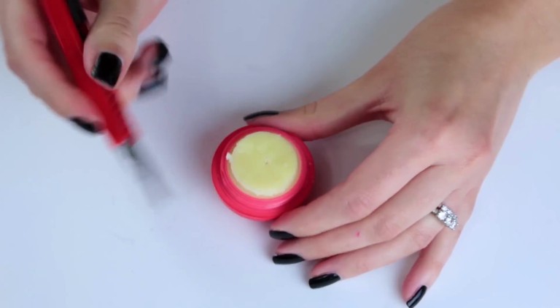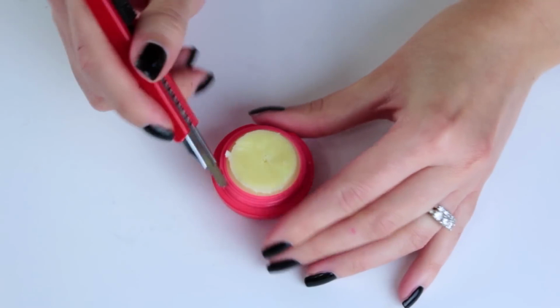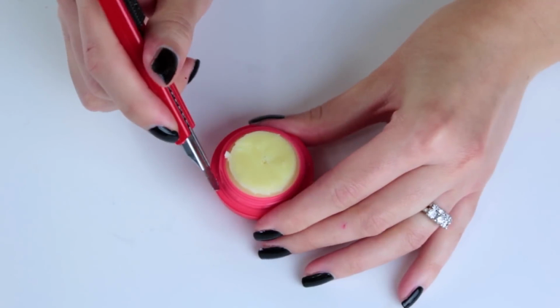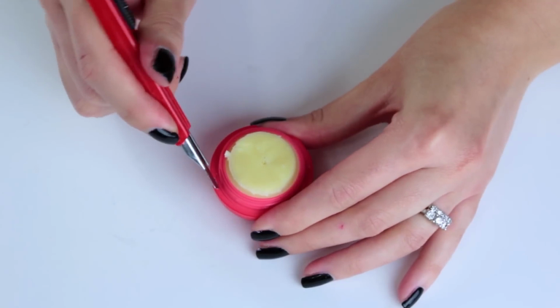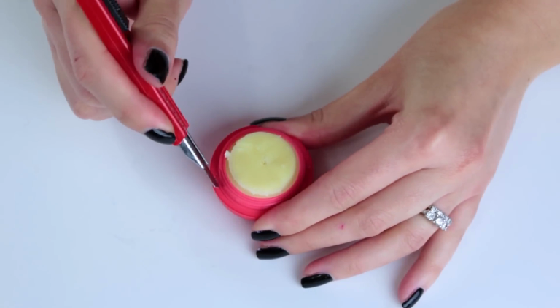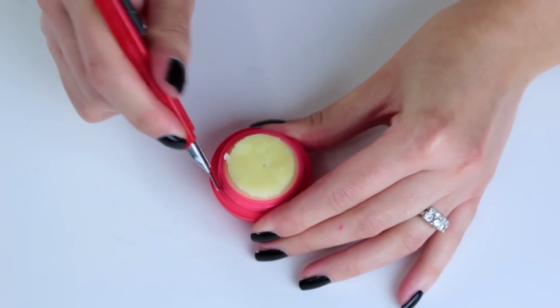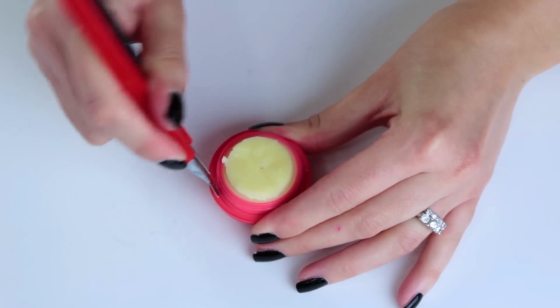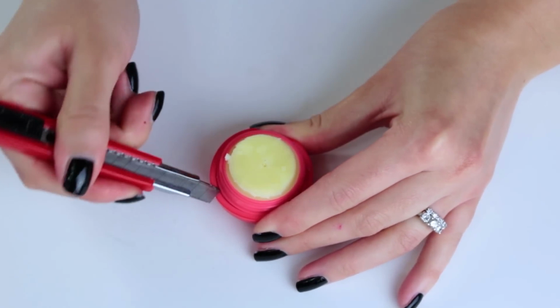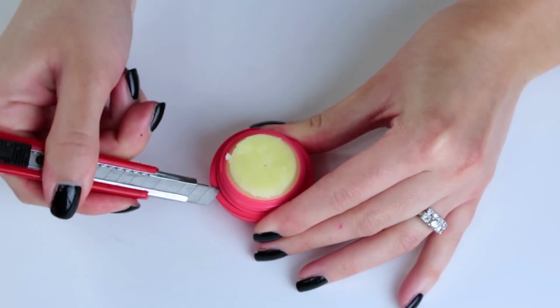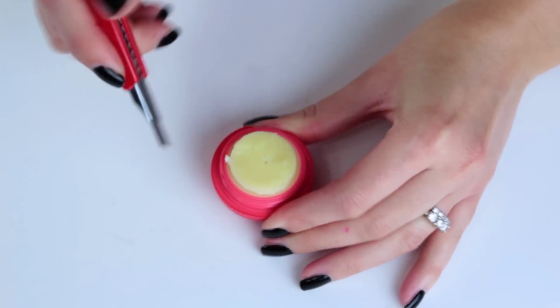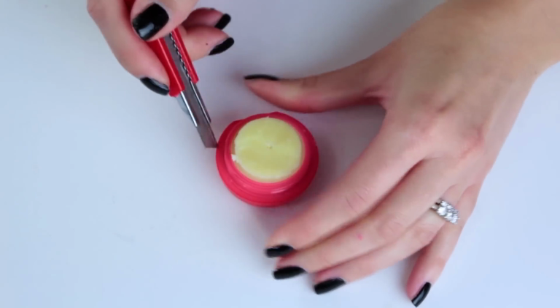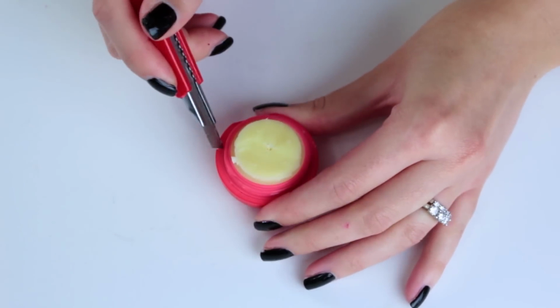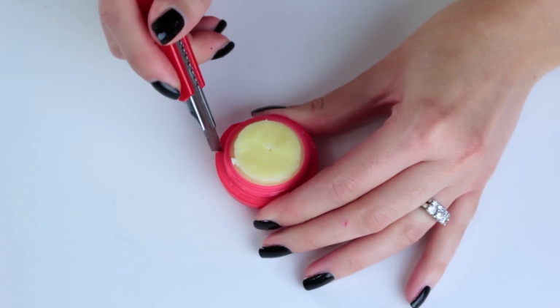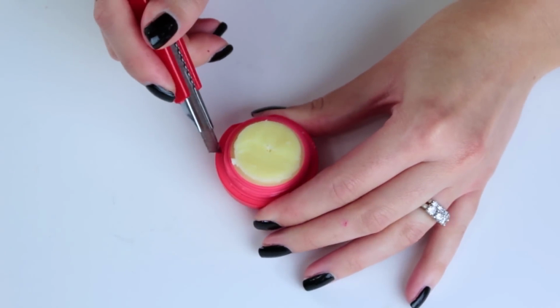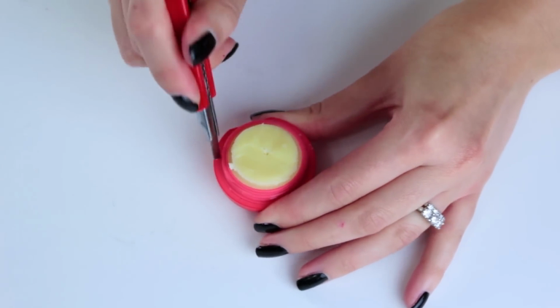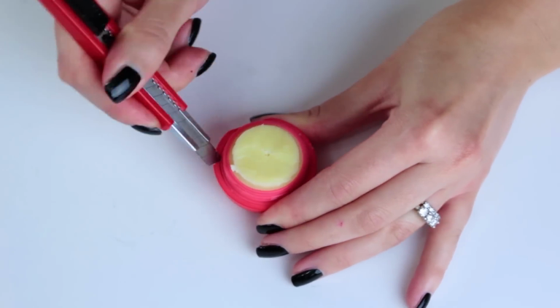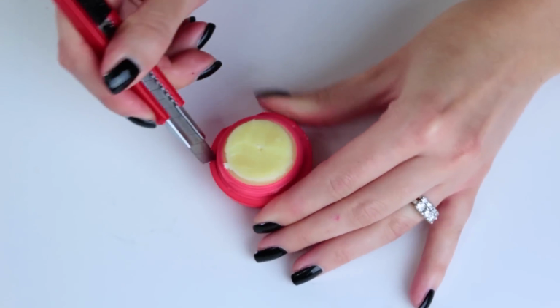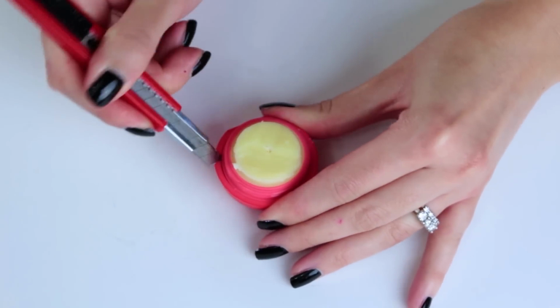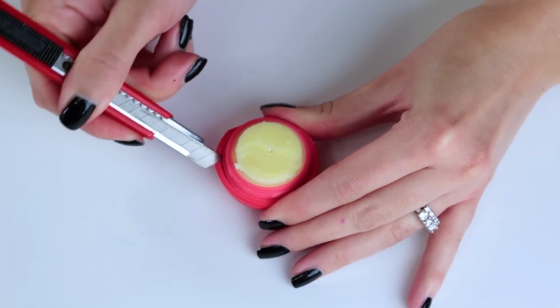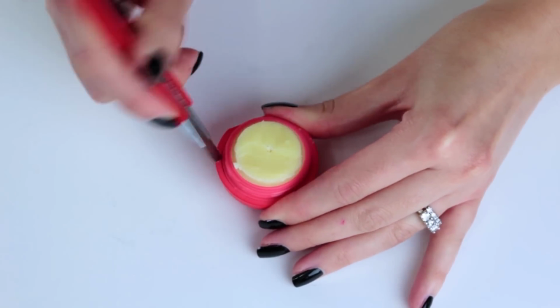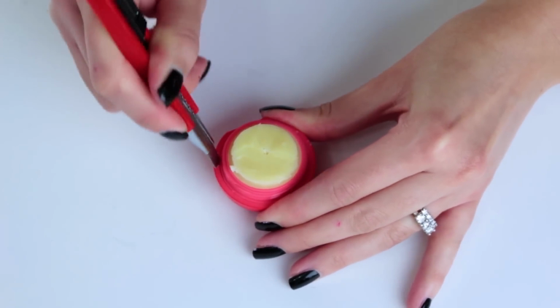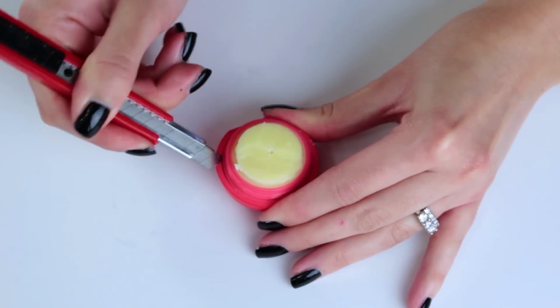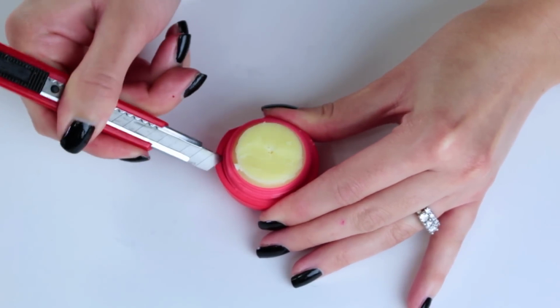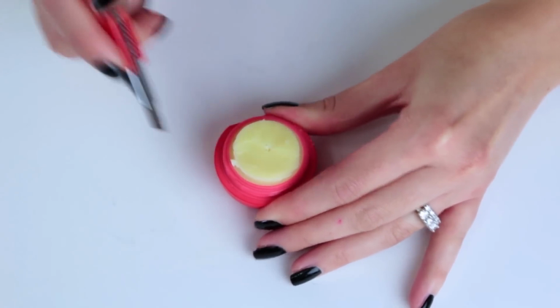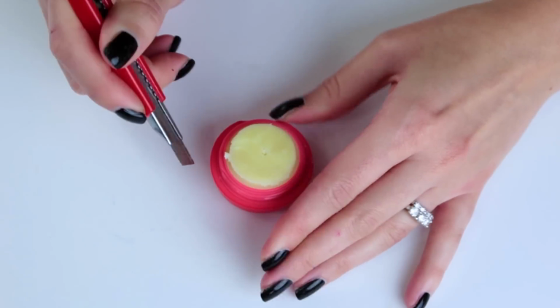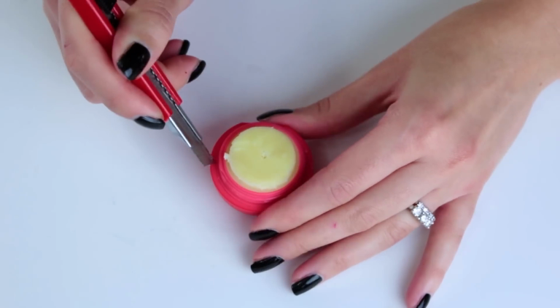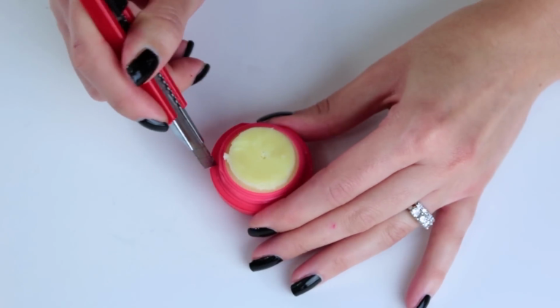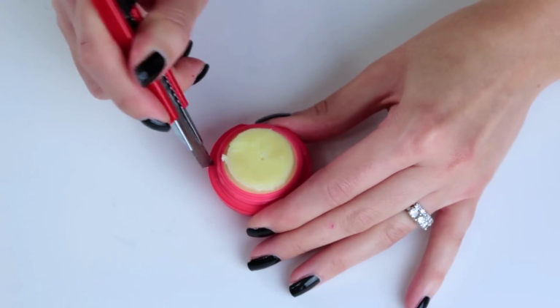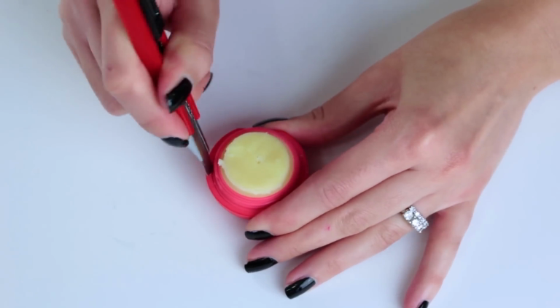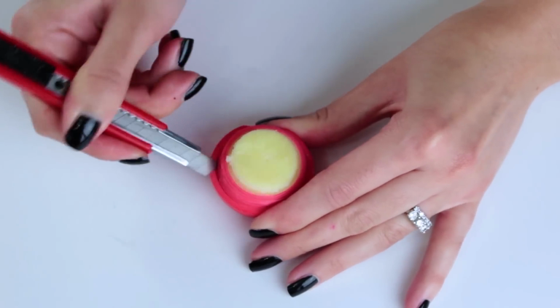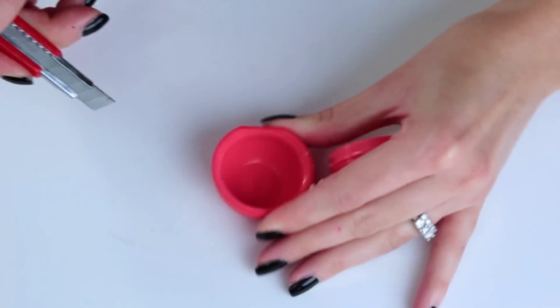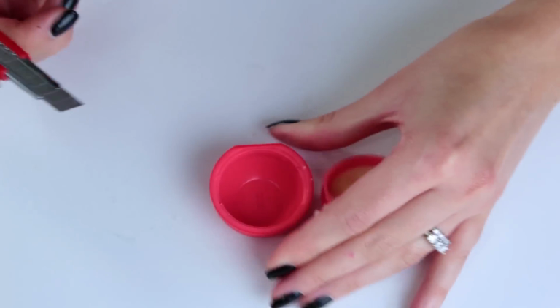Take a box cutter or a knife and pop out the grate. Be very careful when you do this because you can cut yourself. I personally never cut myself doing this, but it can happen — it can always happen.